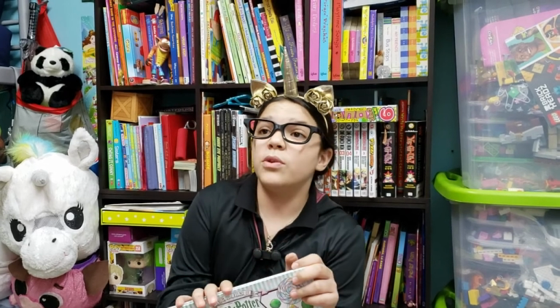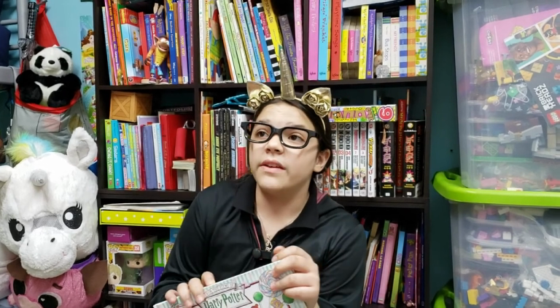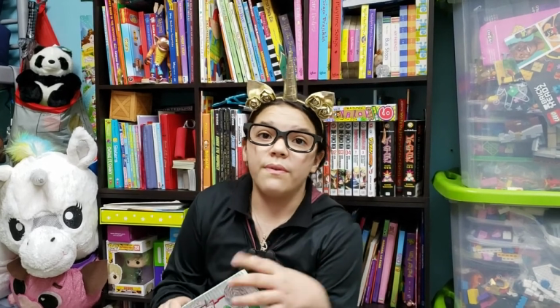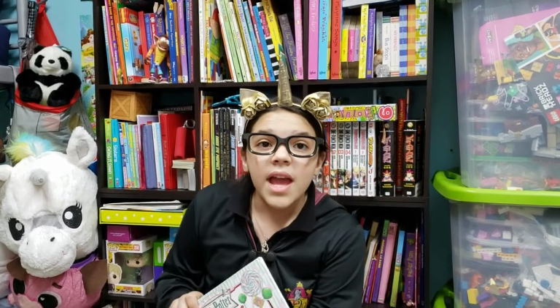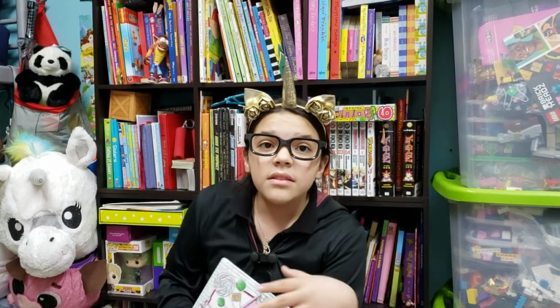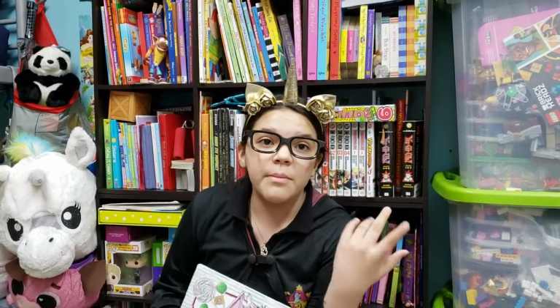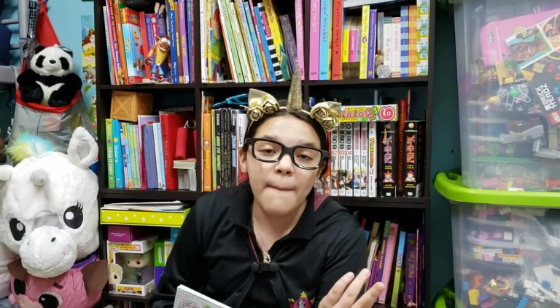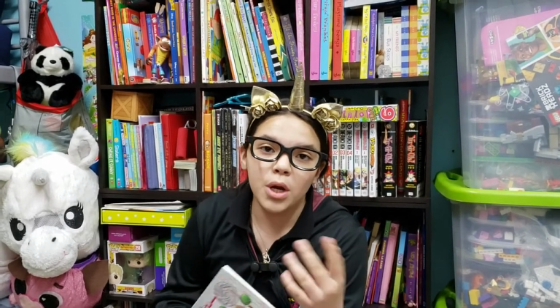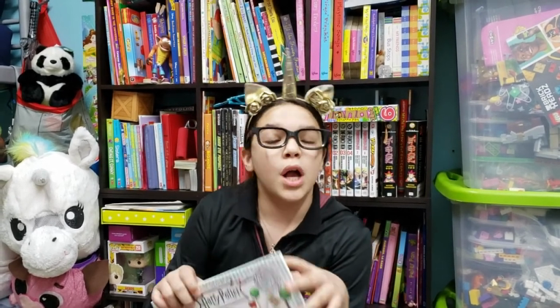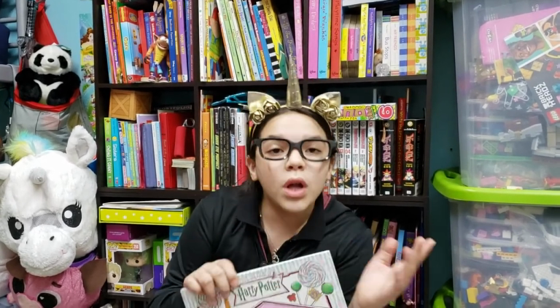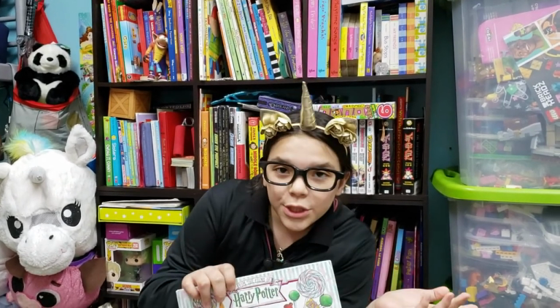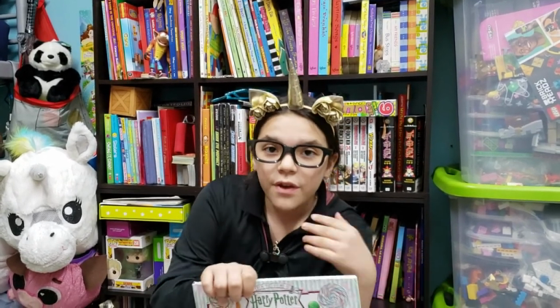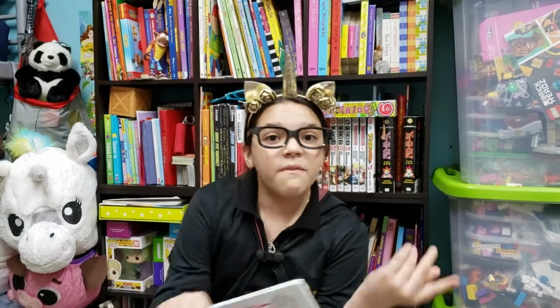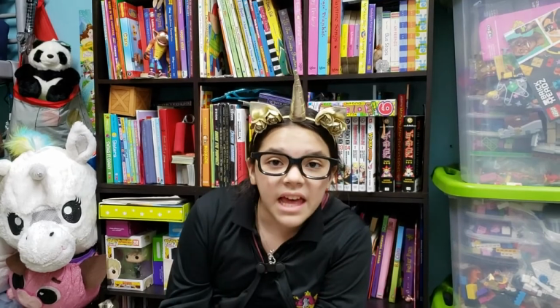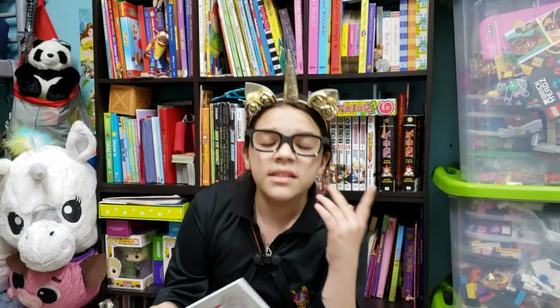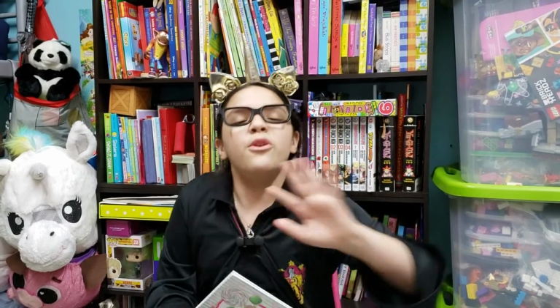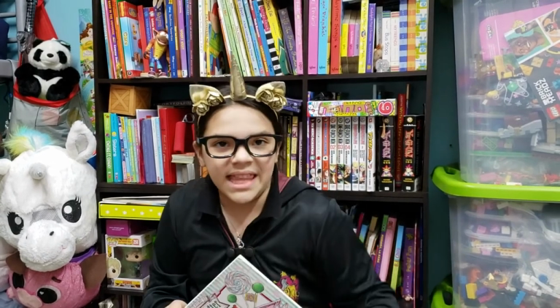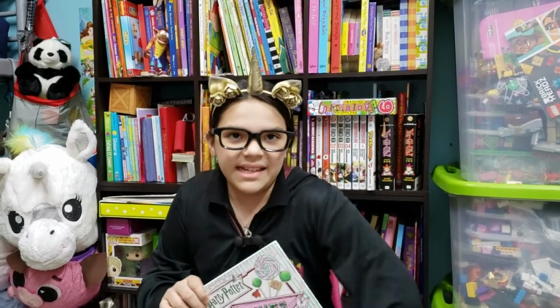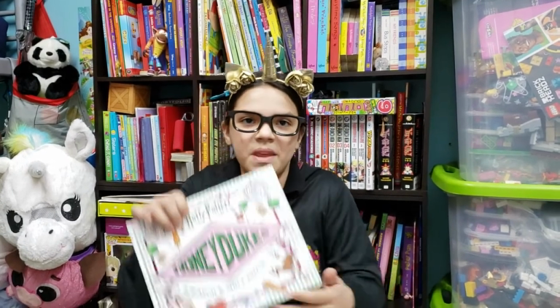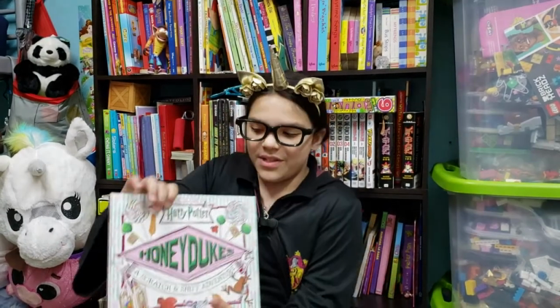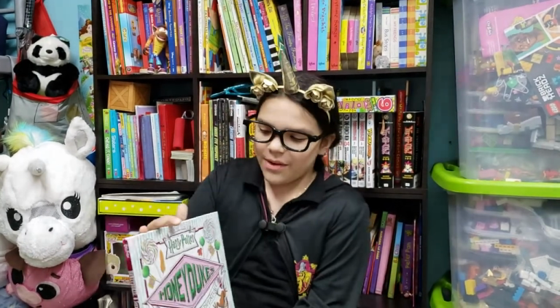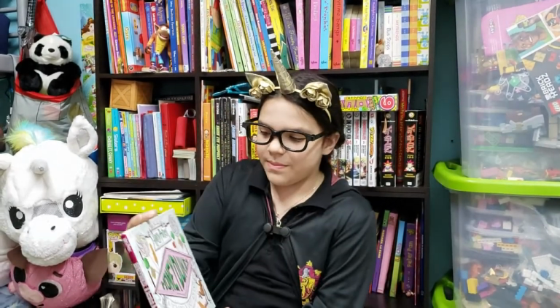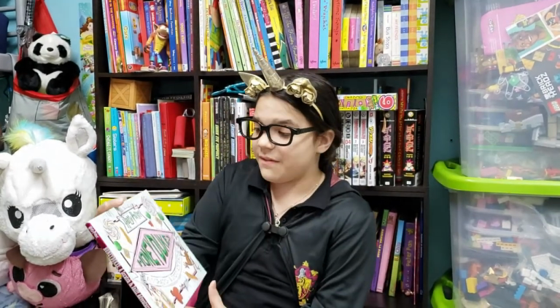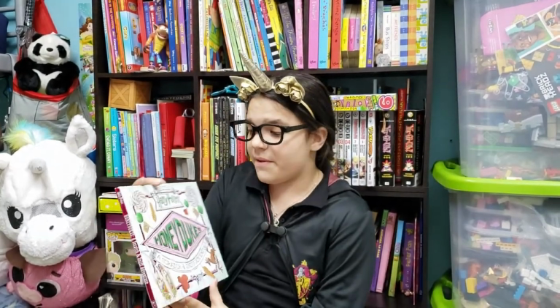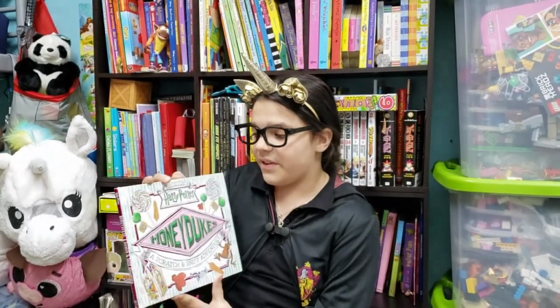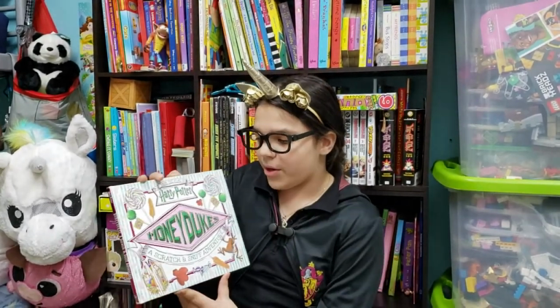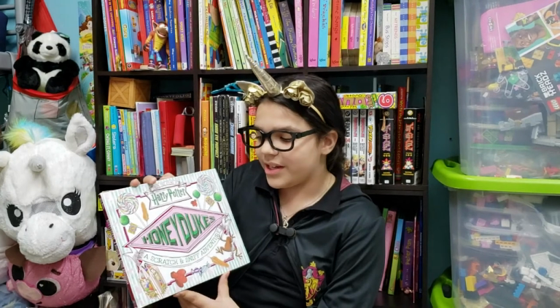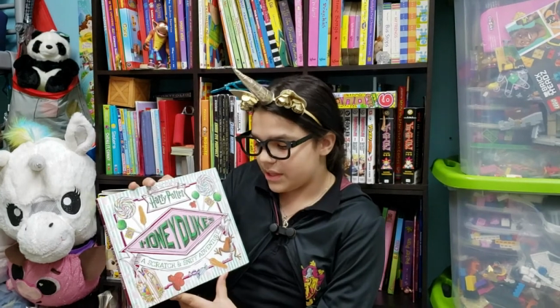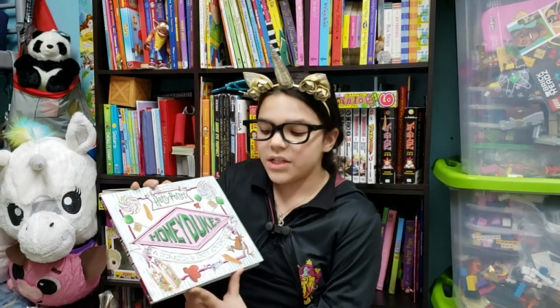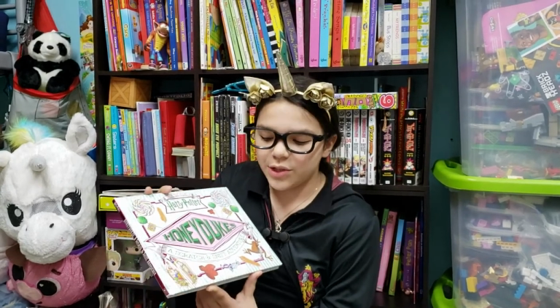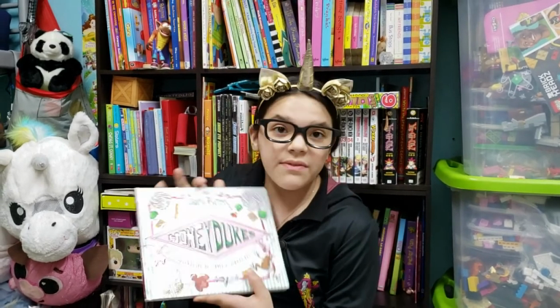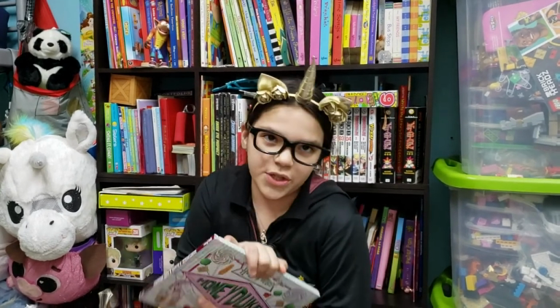Maybe you want to give it to a friend, a family member, a crush. Today we're going to be reading from the films of Harry Potter — Honeydukes: A Scratch and Sniff Adventure.